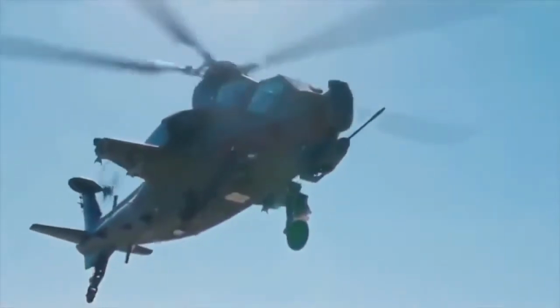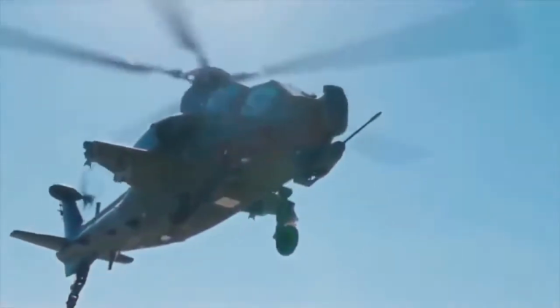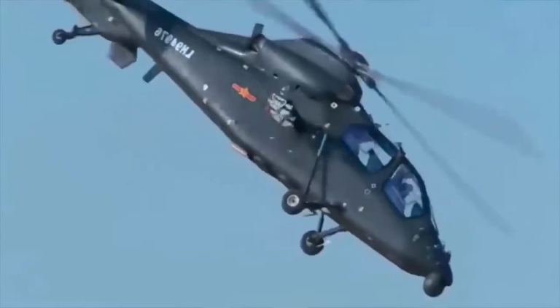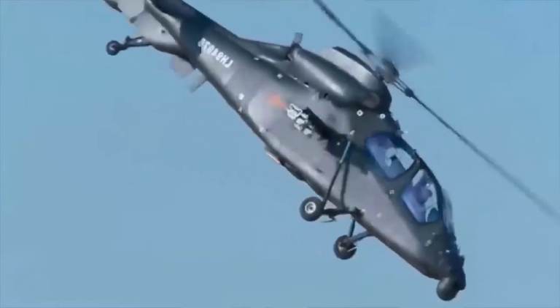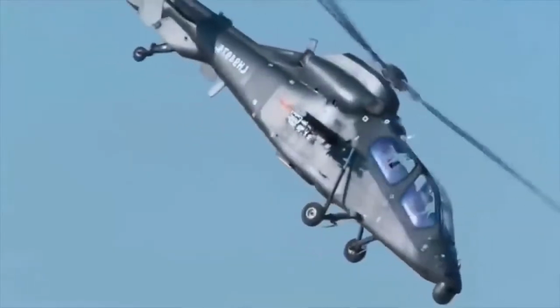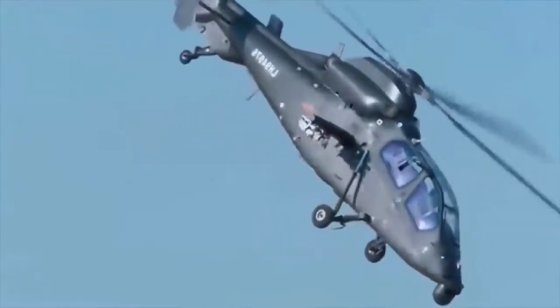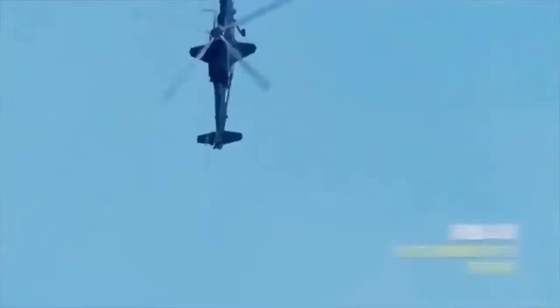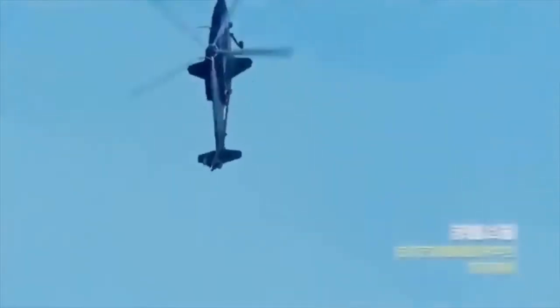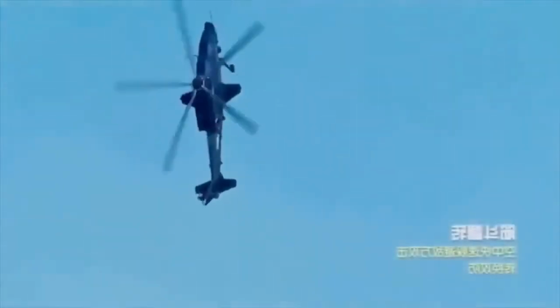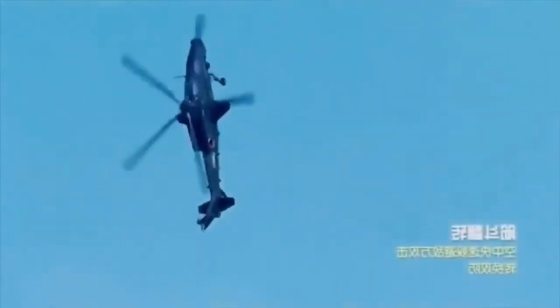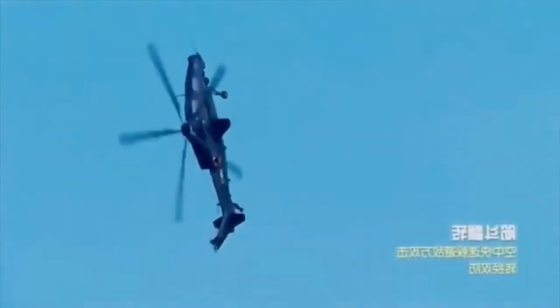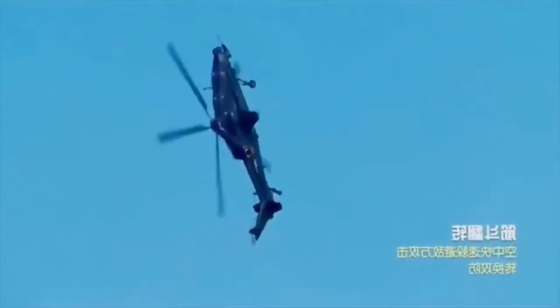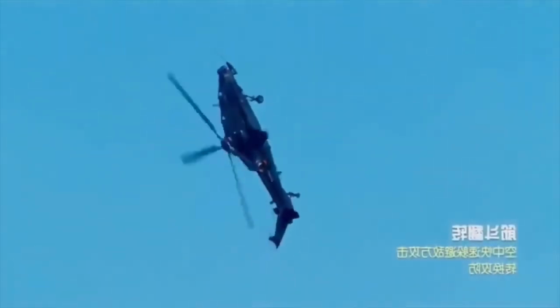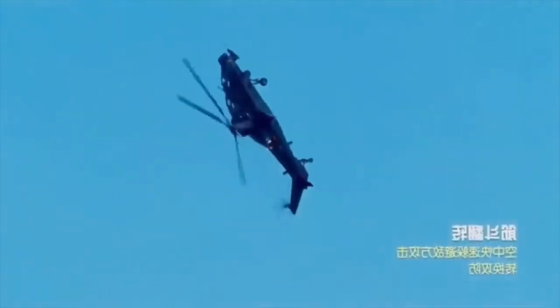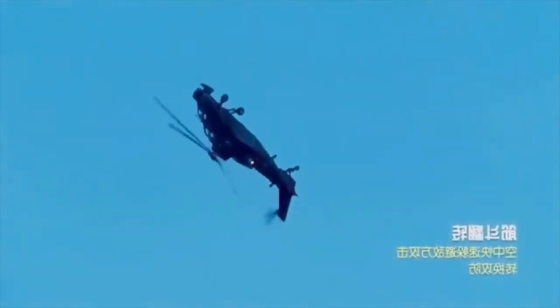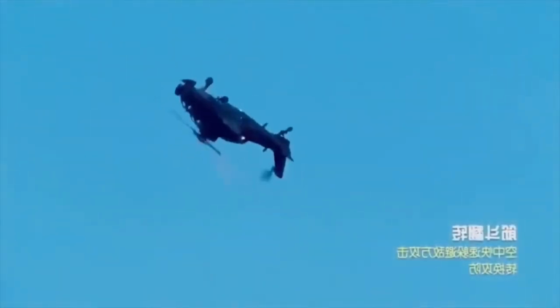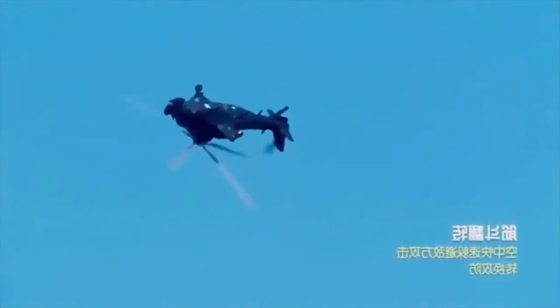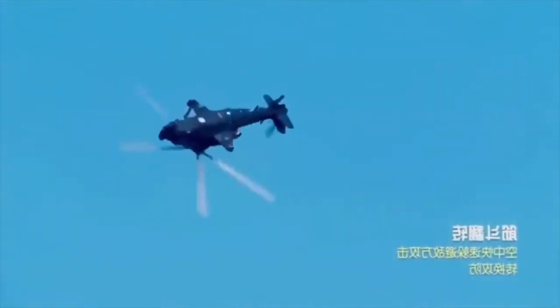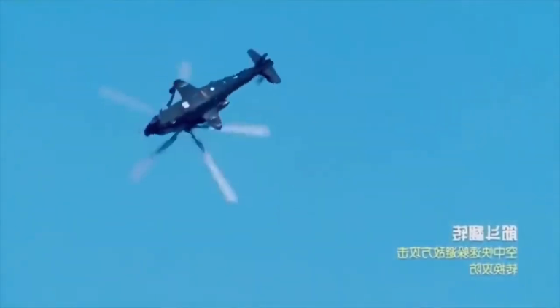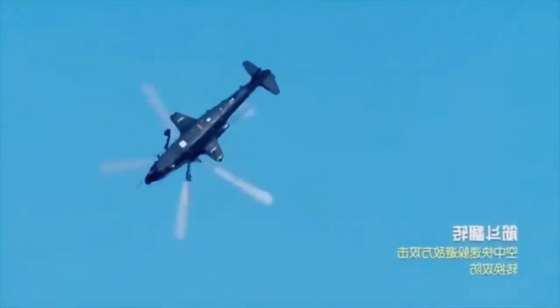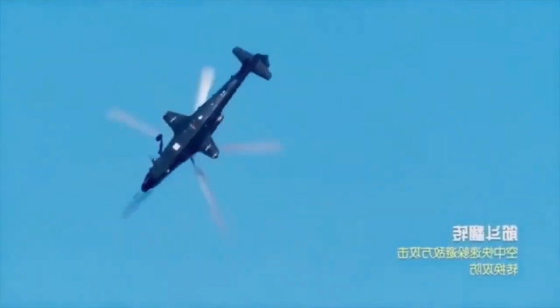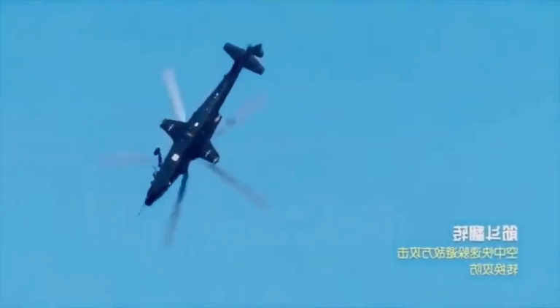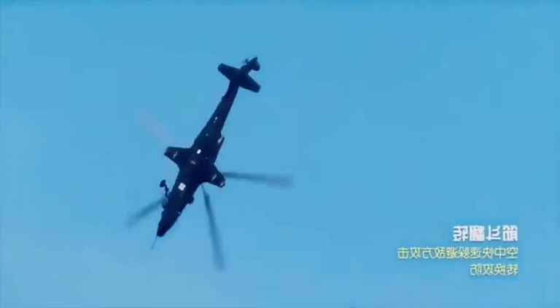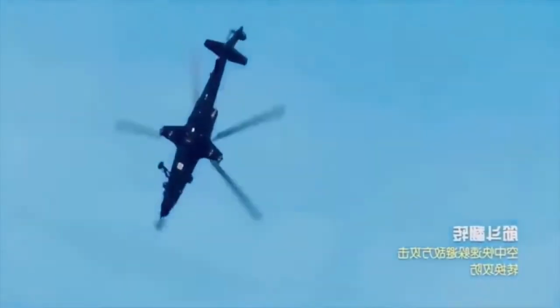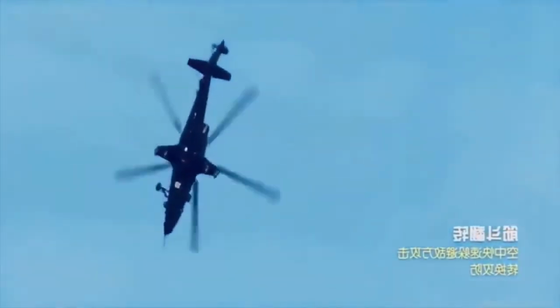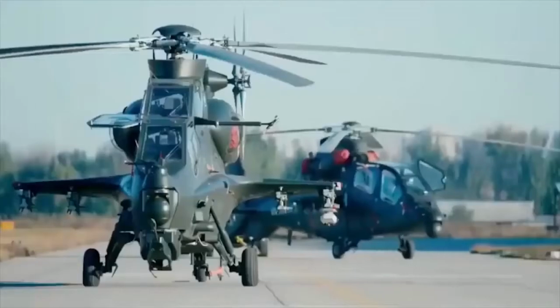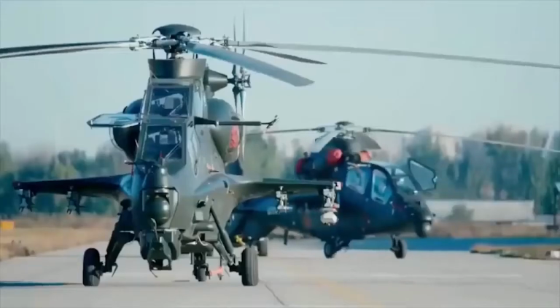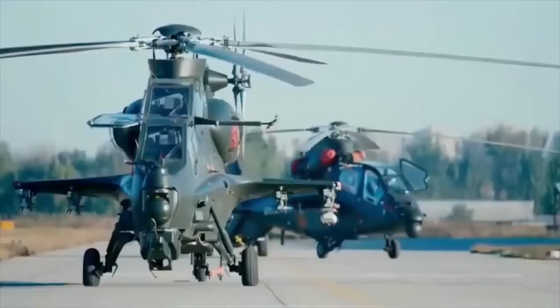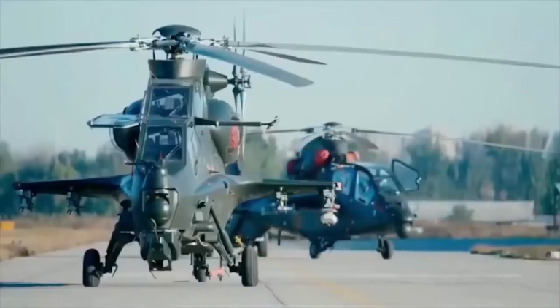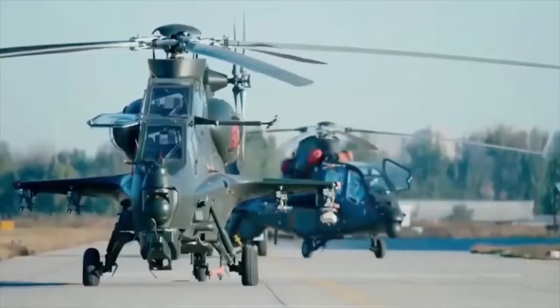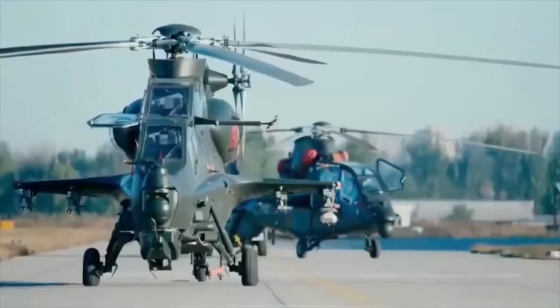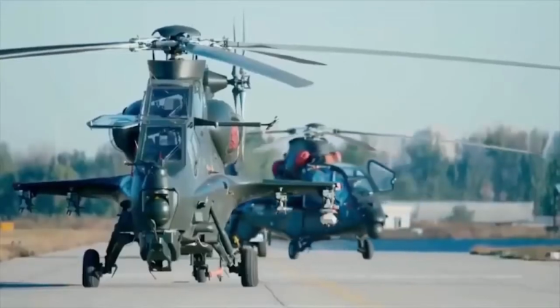The helicopter can carry up to 8 ATGMs for an anti-armor role, 8 TY-90 air-to-air missiles, and 4 PL-5, PL-7, and PL-9 air-to-air missiles.